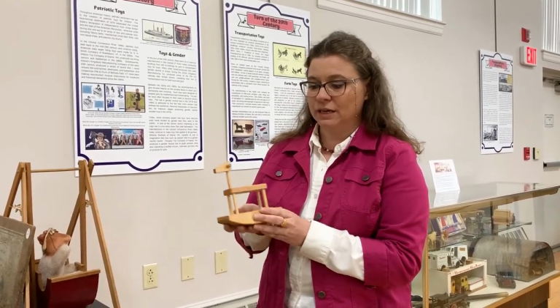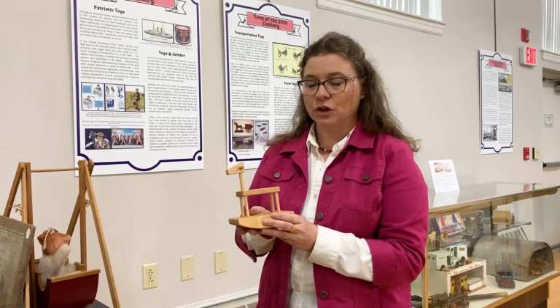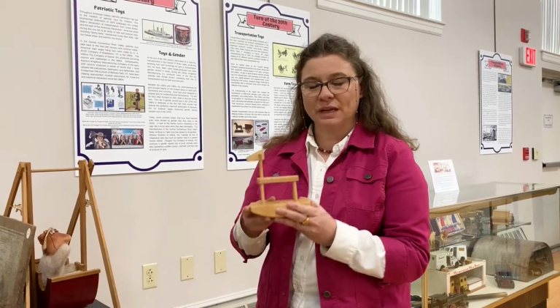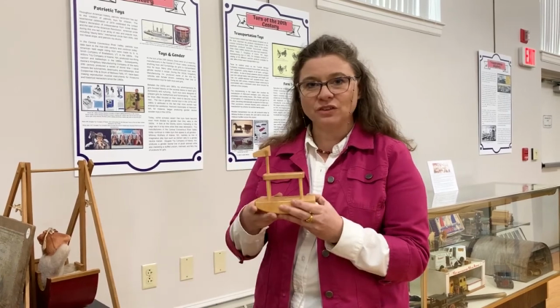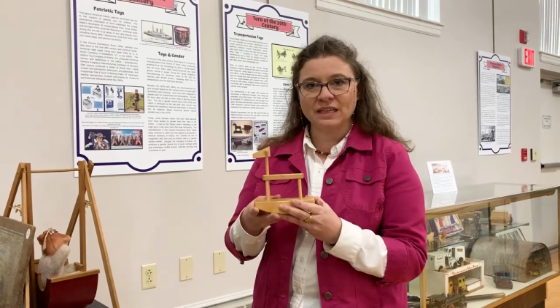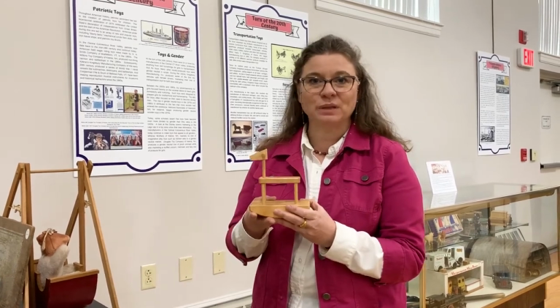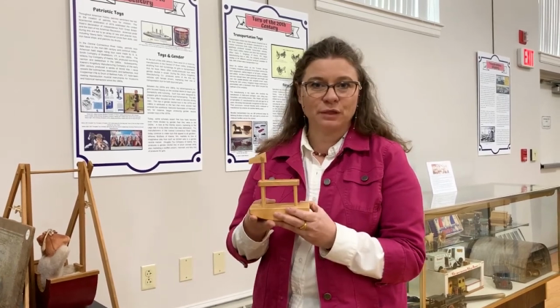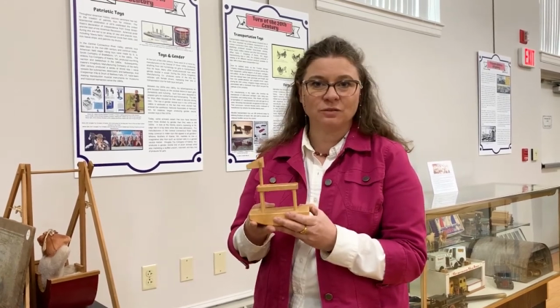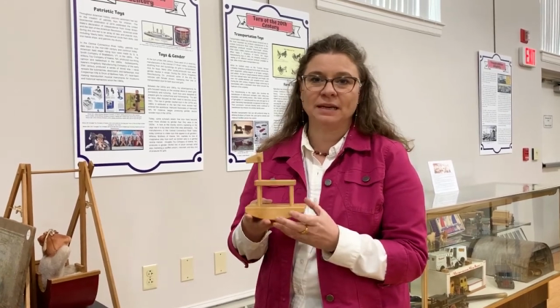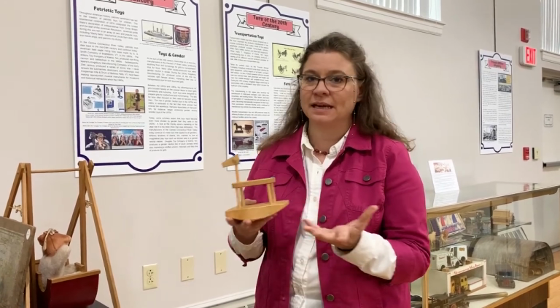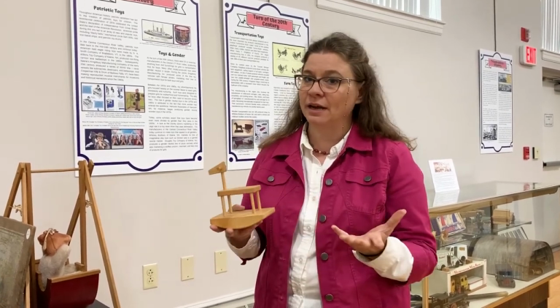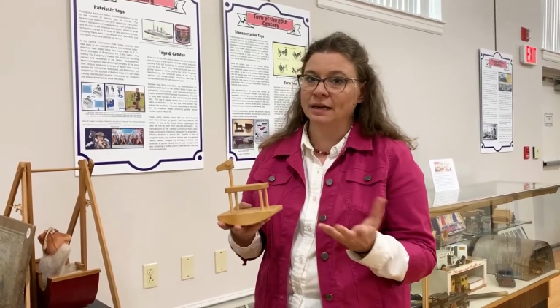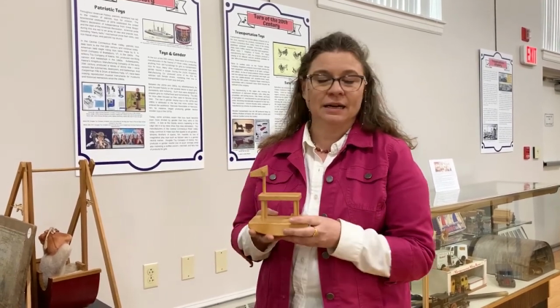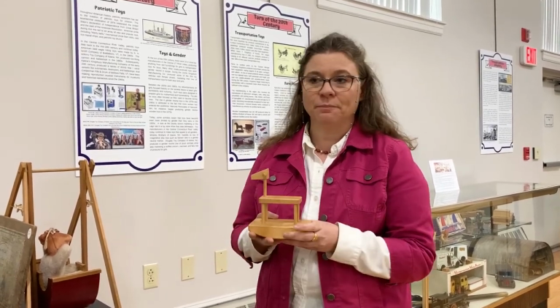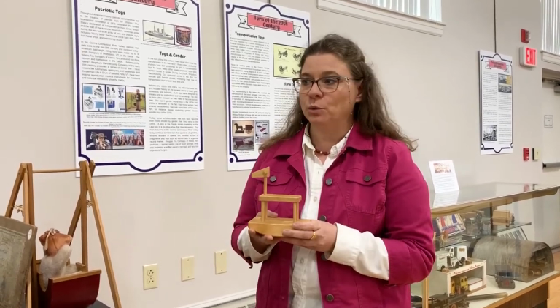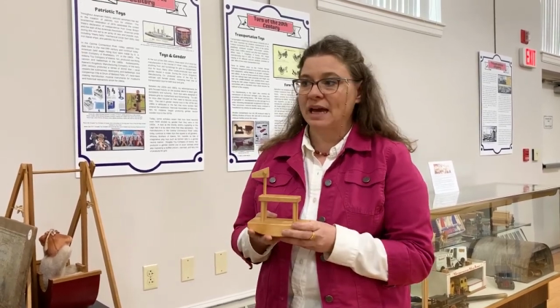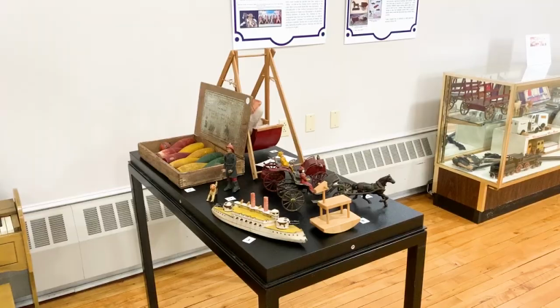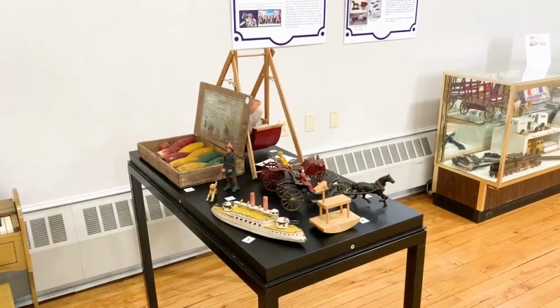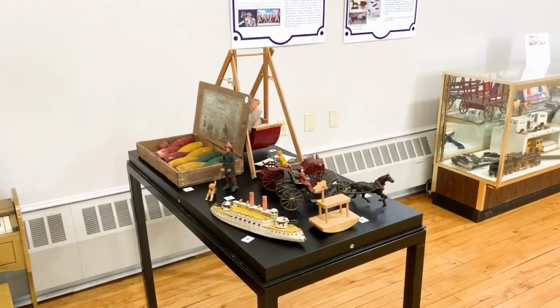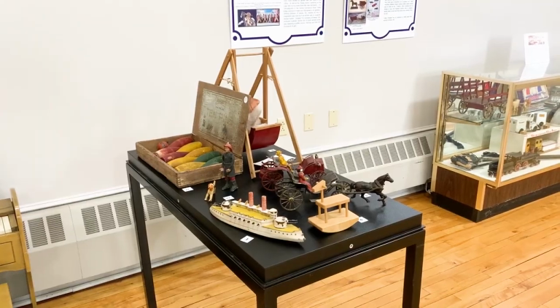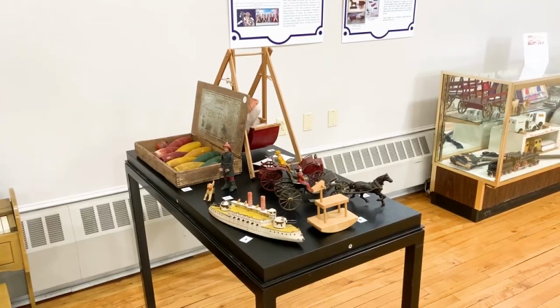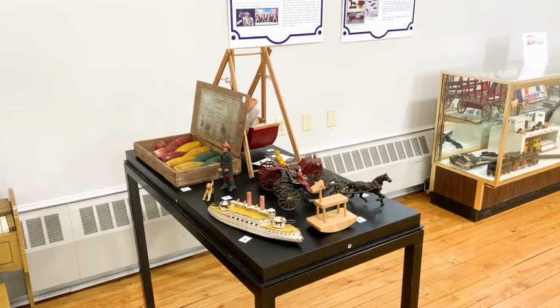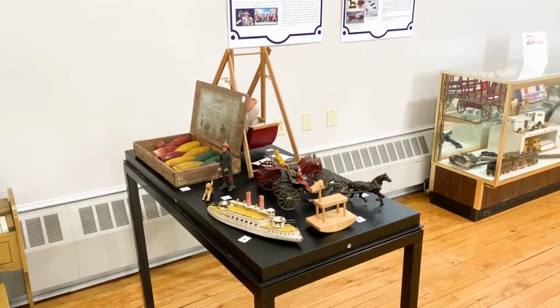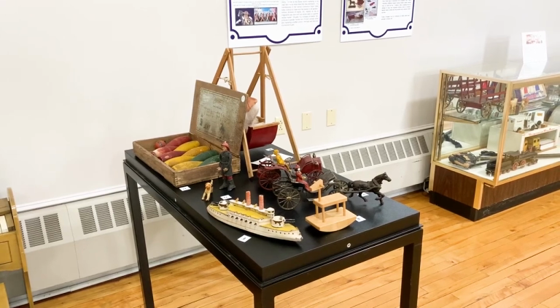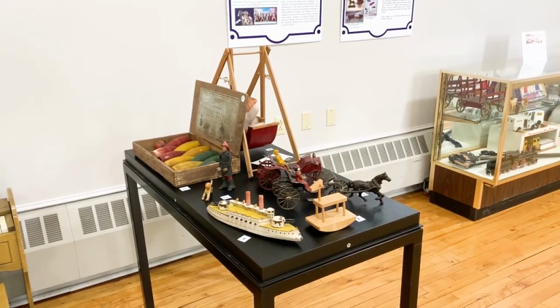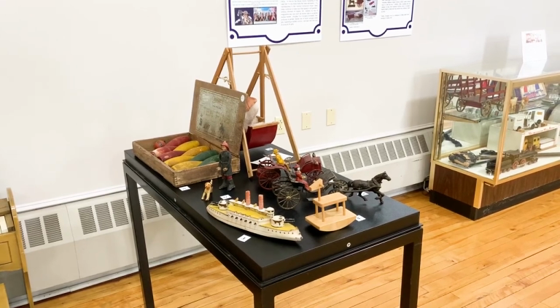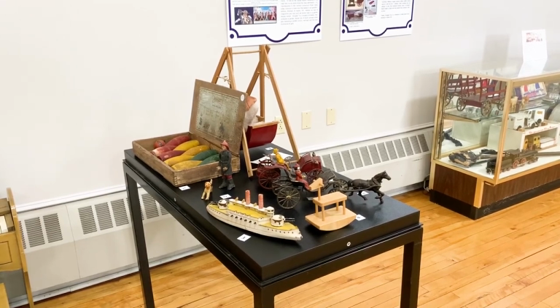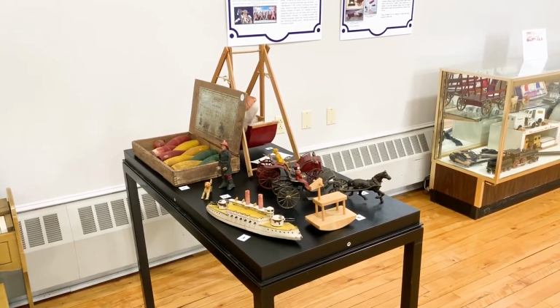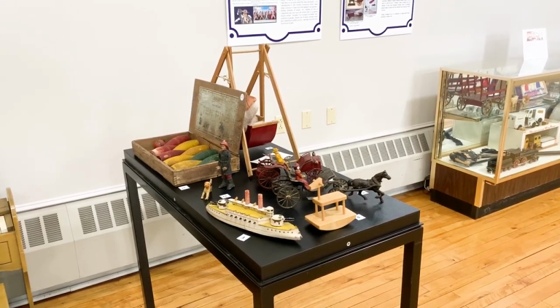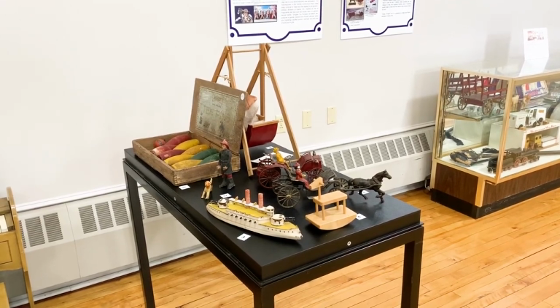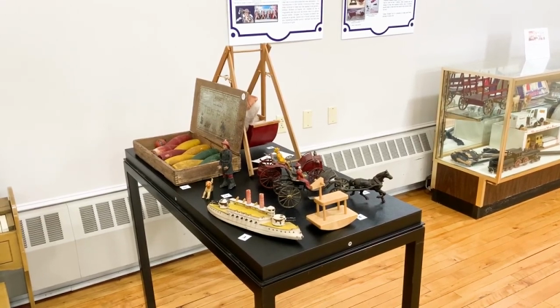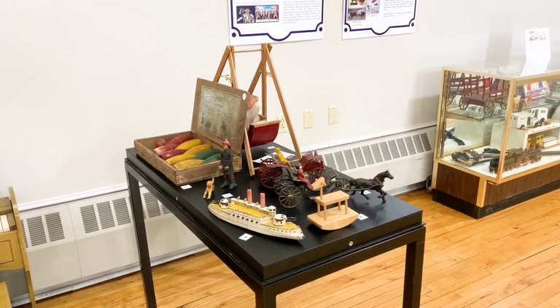So interesting playthings made in the area. We have over a hundred on display in our toy exhibit through the summer of 2020.